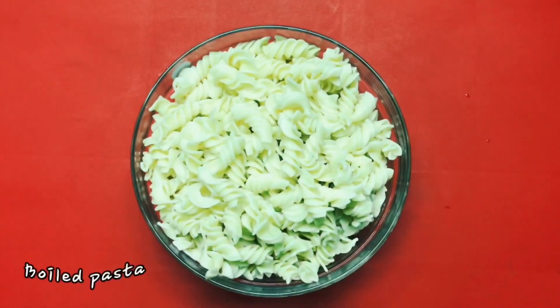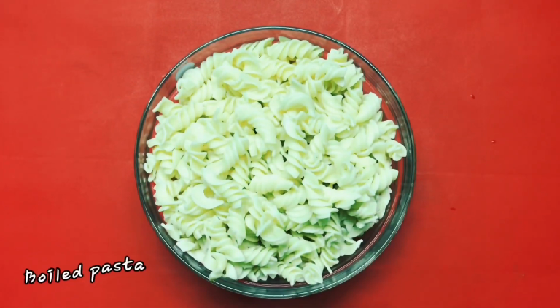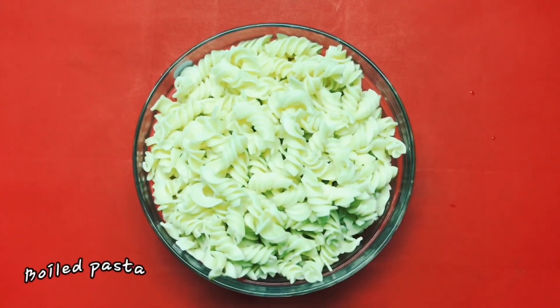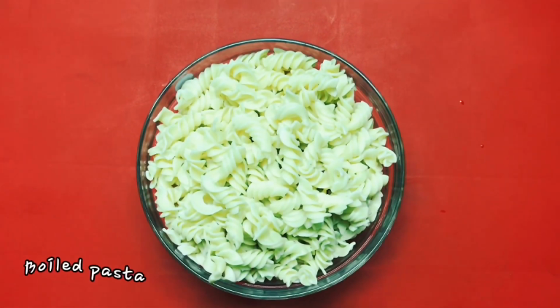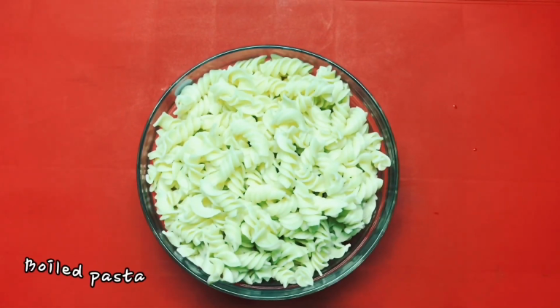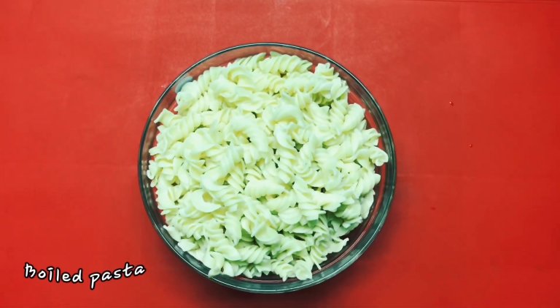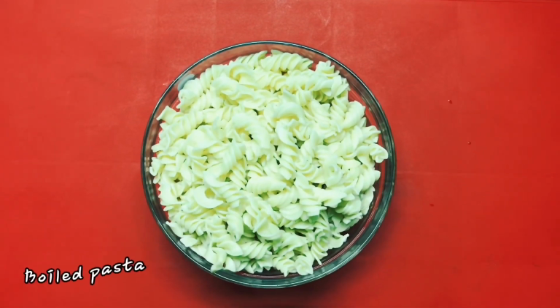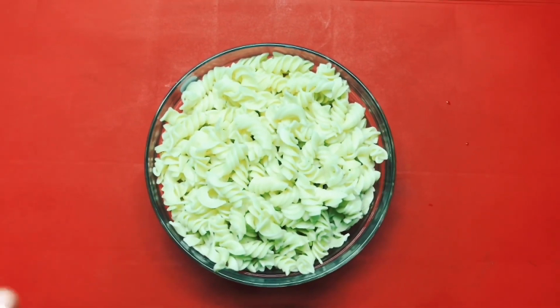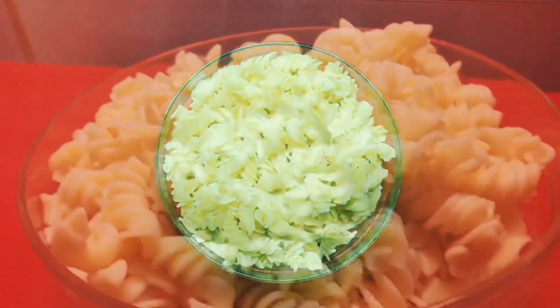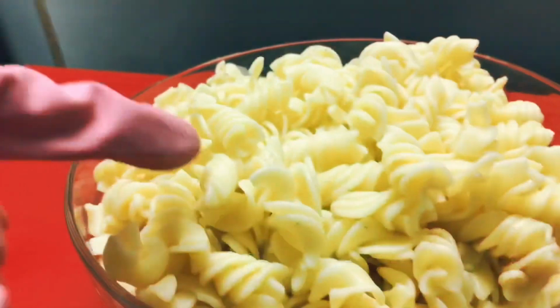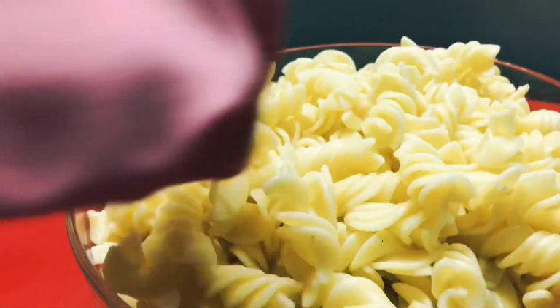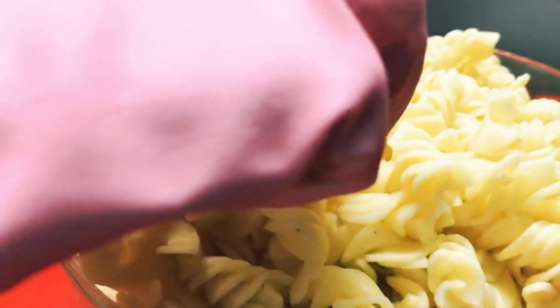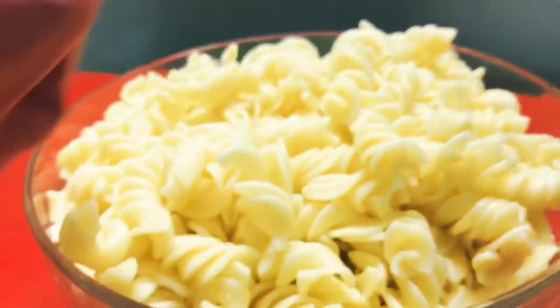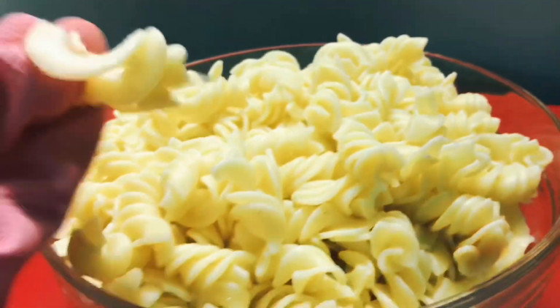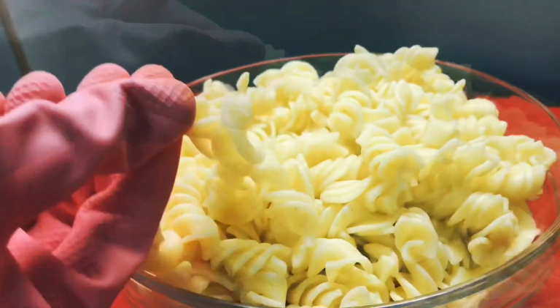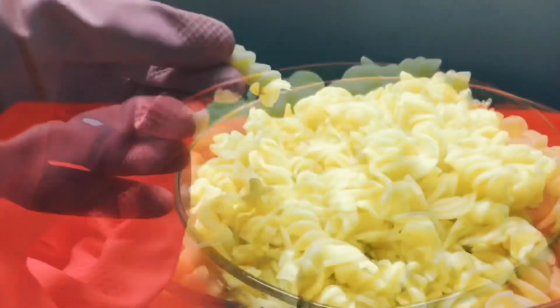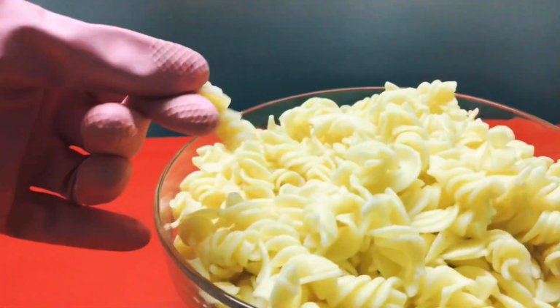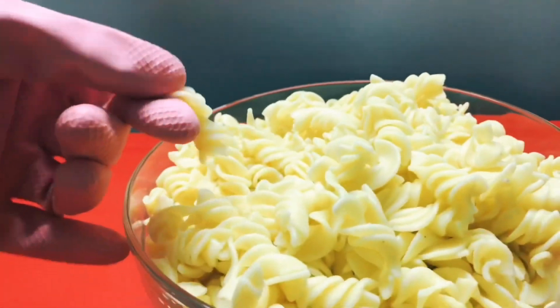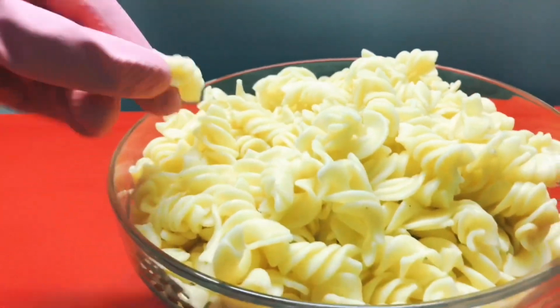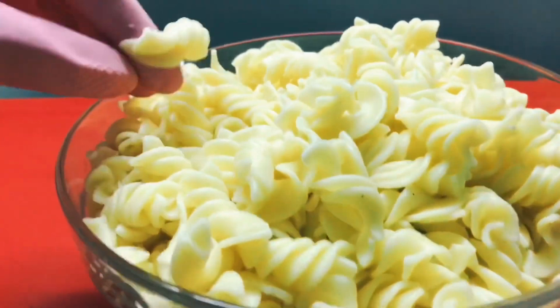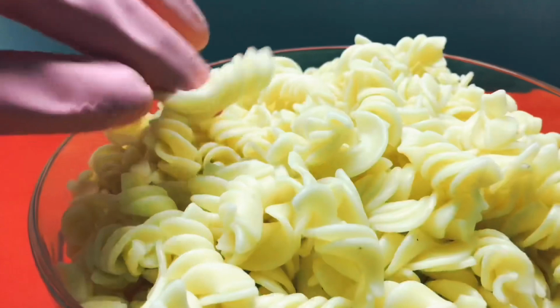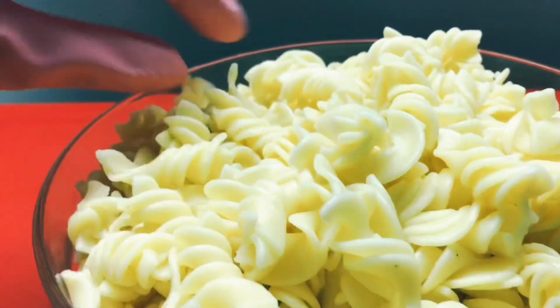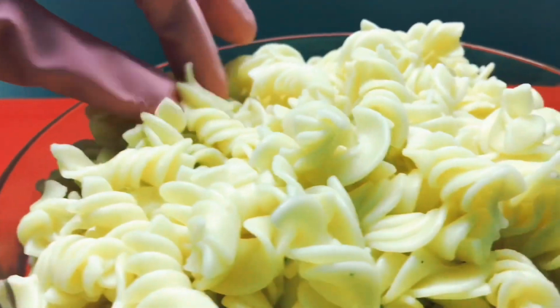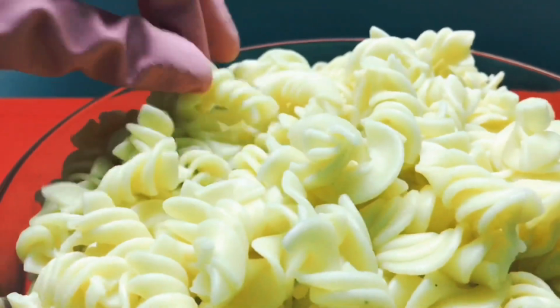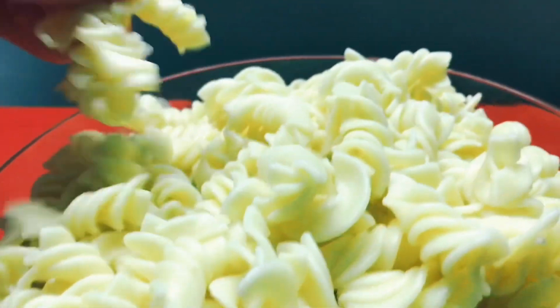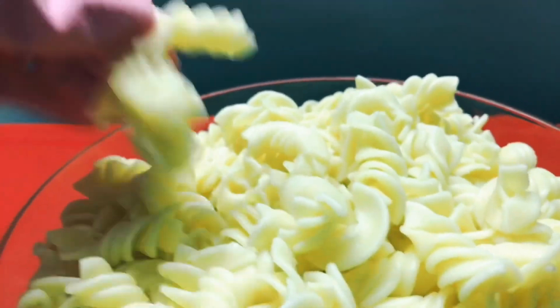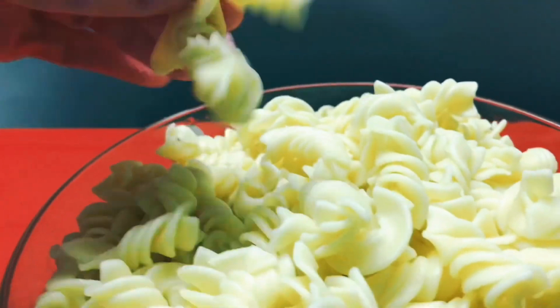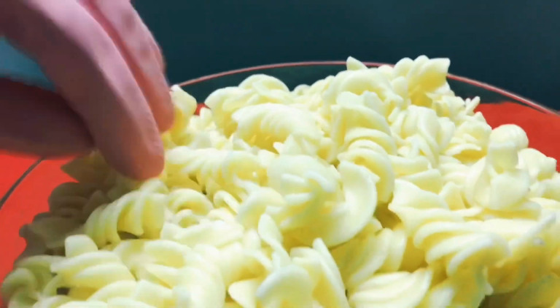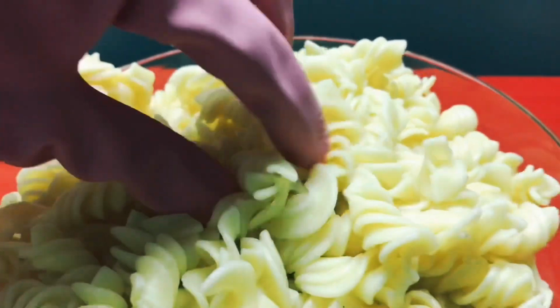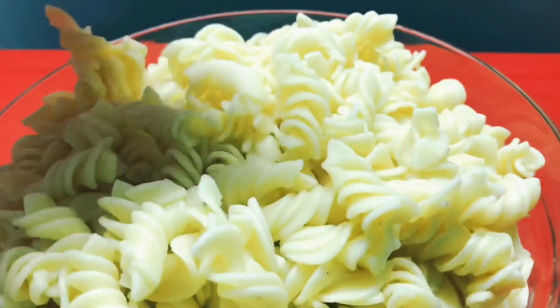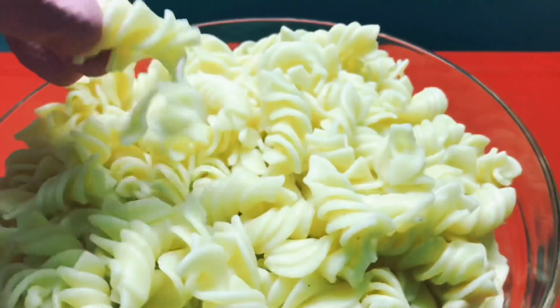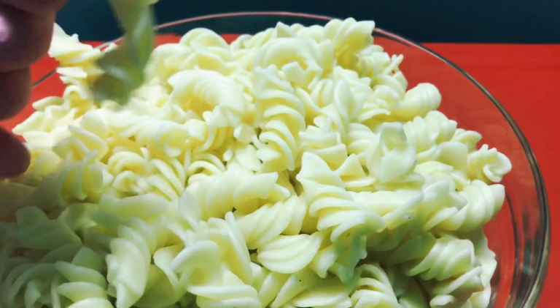We put the main ingredients in the pasta. I have to put pasta in it. I am going to put it in the pan.